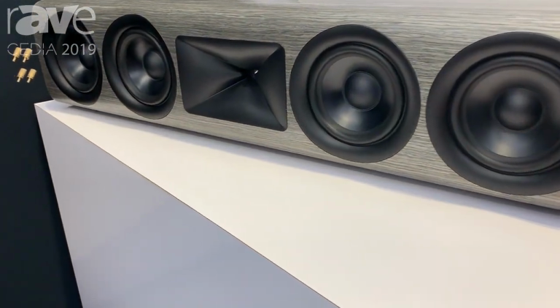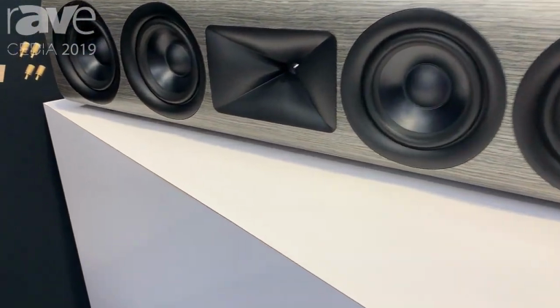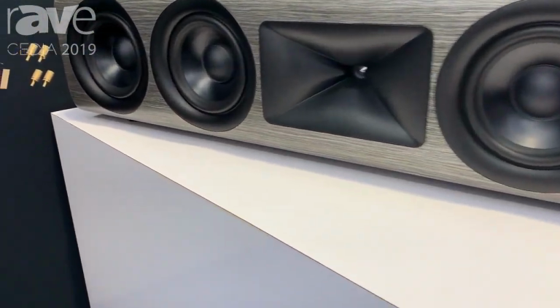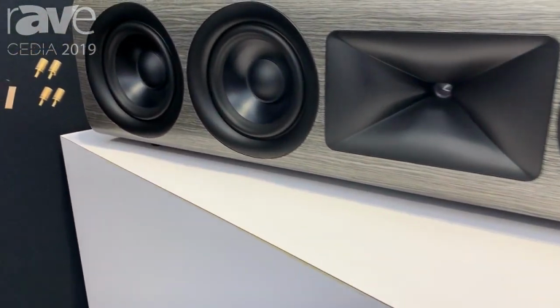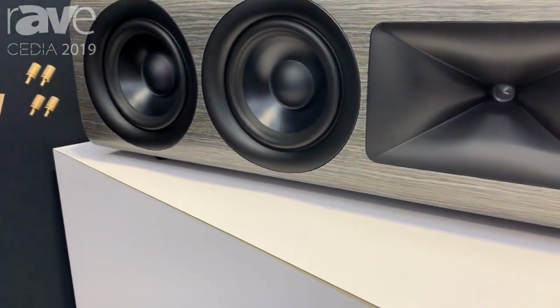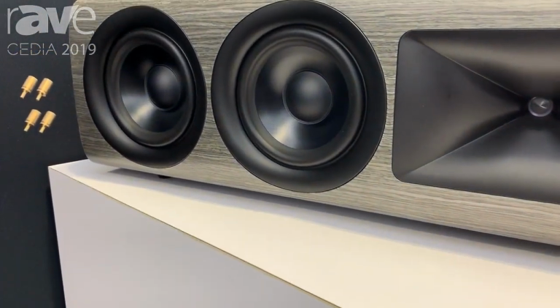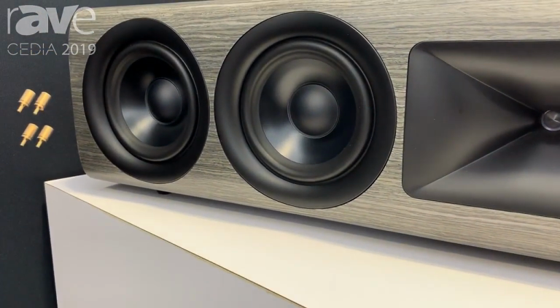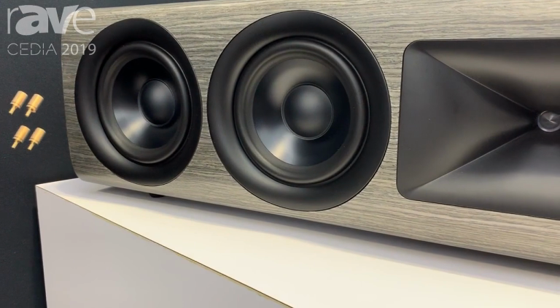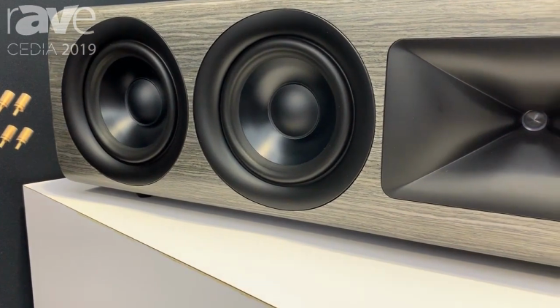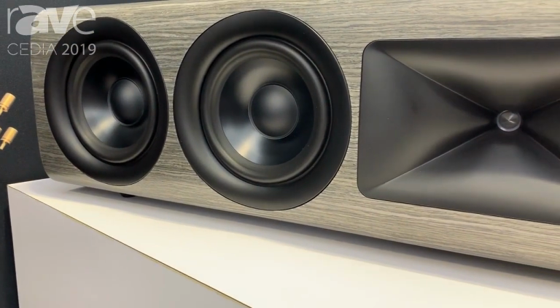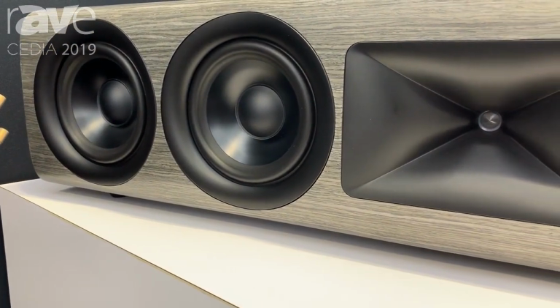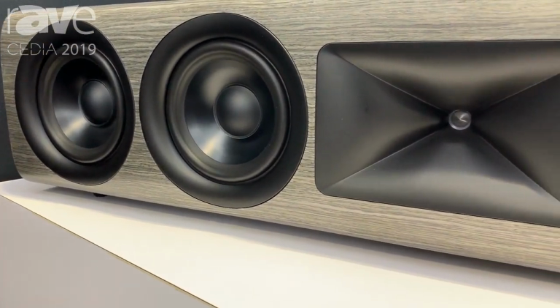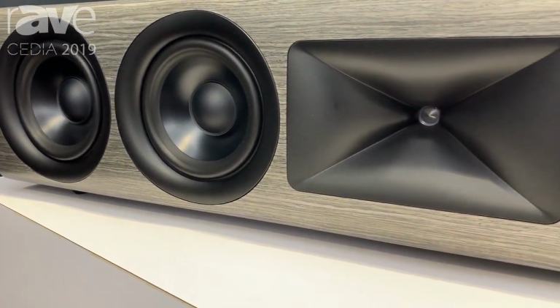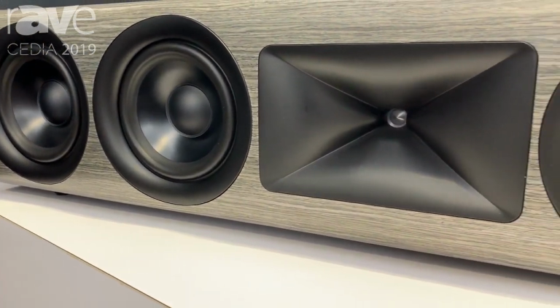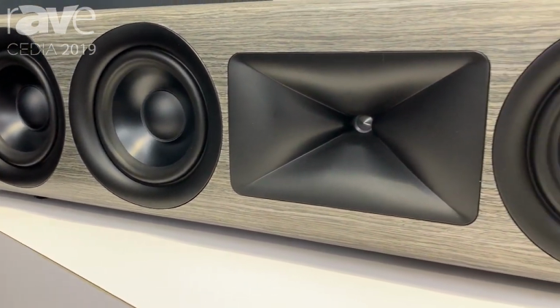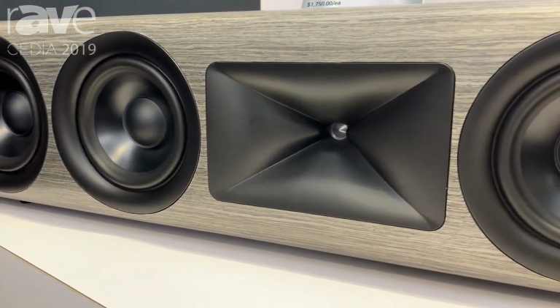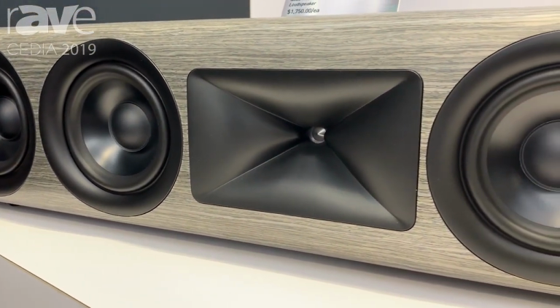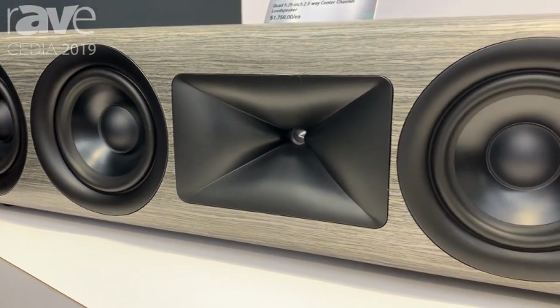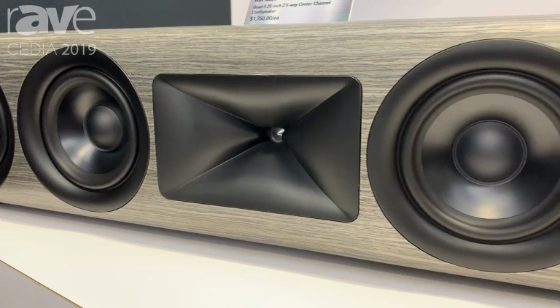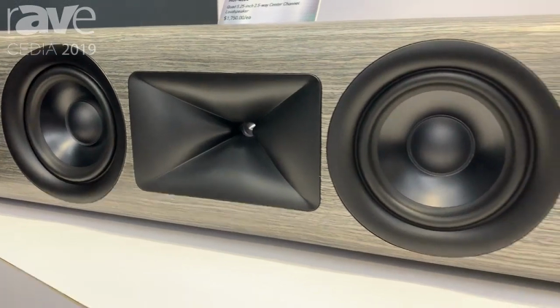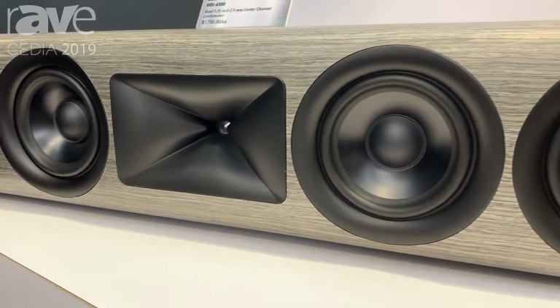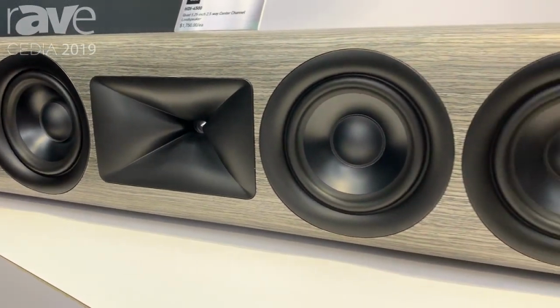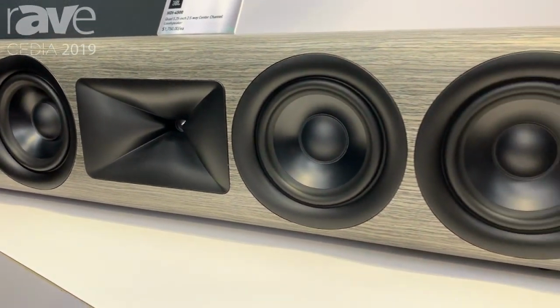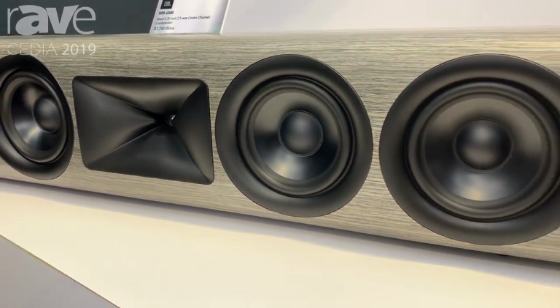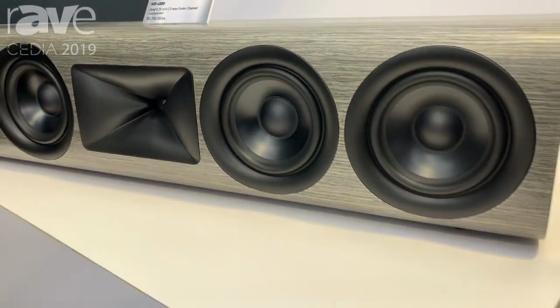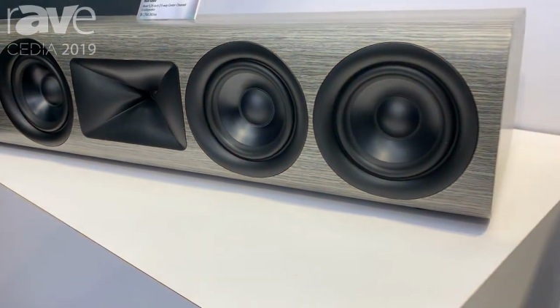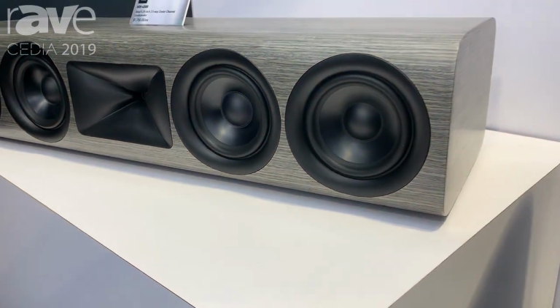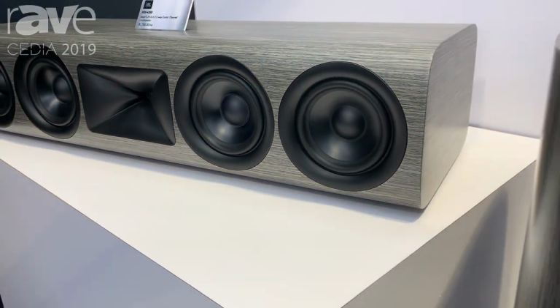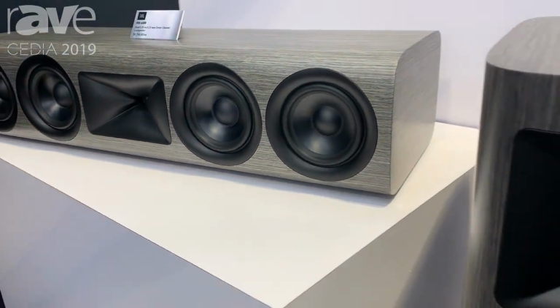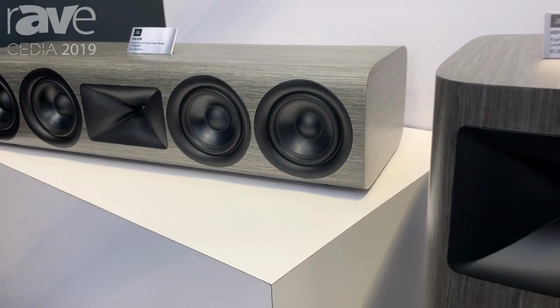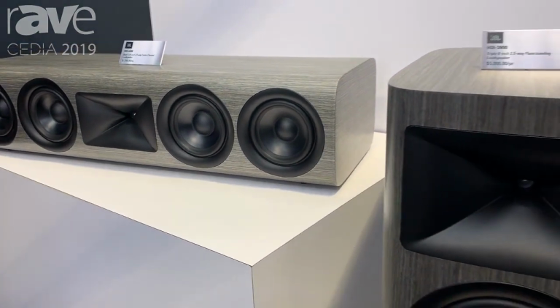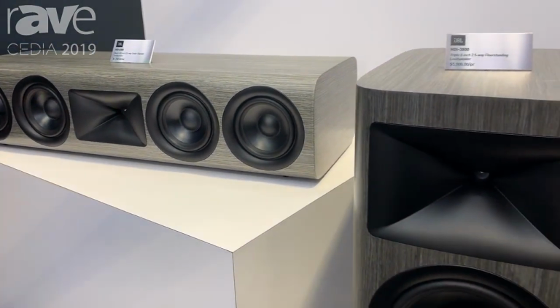The 2410 features an annular ring diaphragm. The performance combination we get out of this compression driver and waveguide is simply second to none — astonishing dynamics, ultra-low distortion, and no power compression.